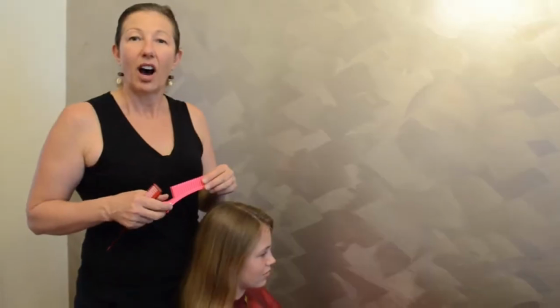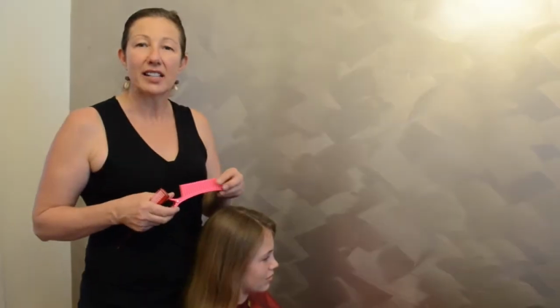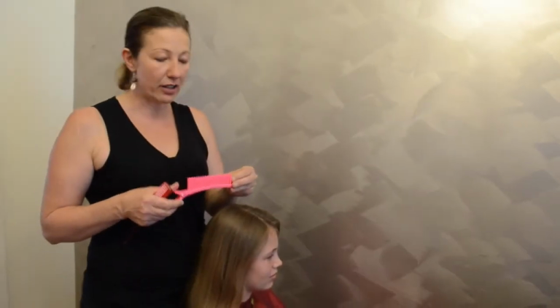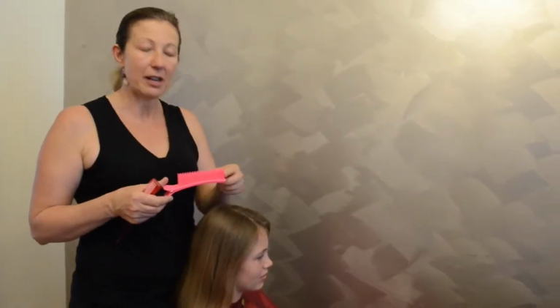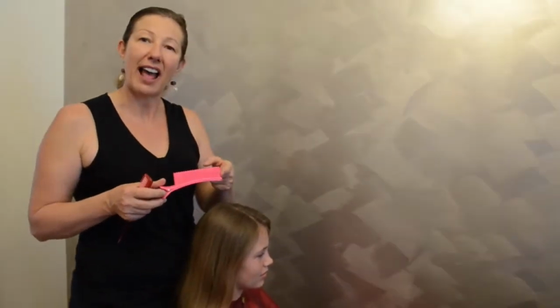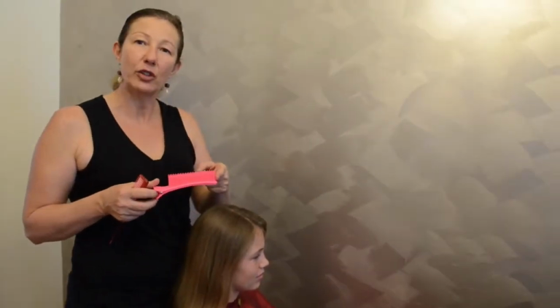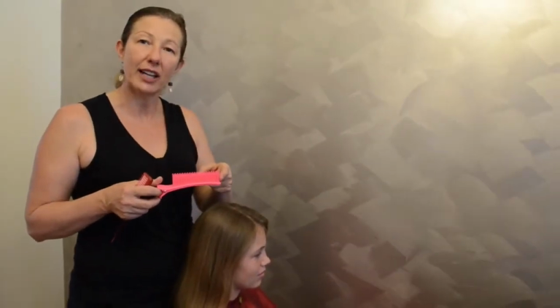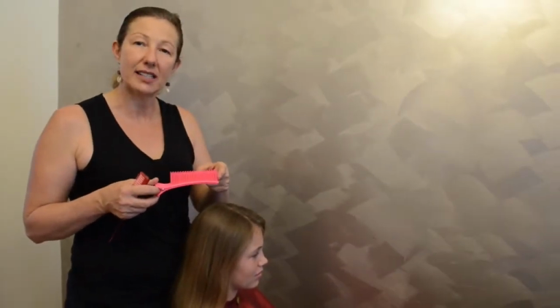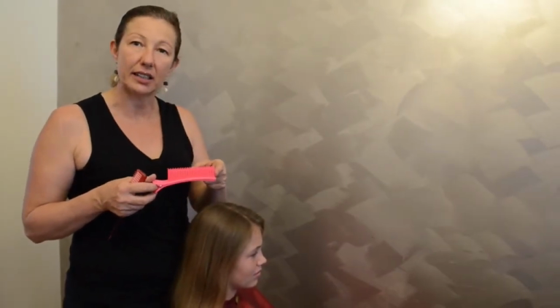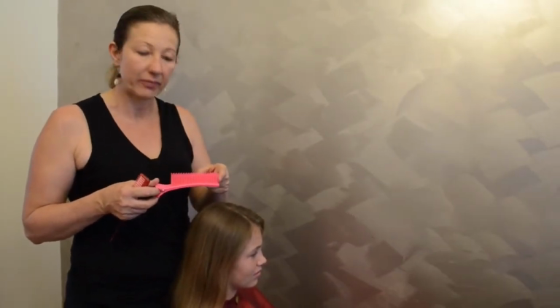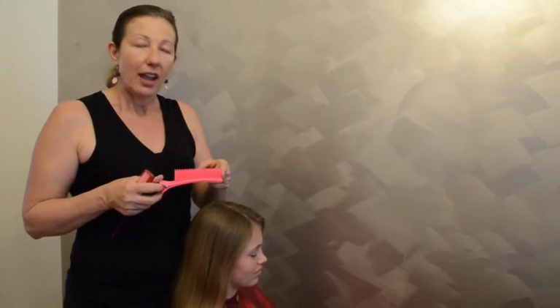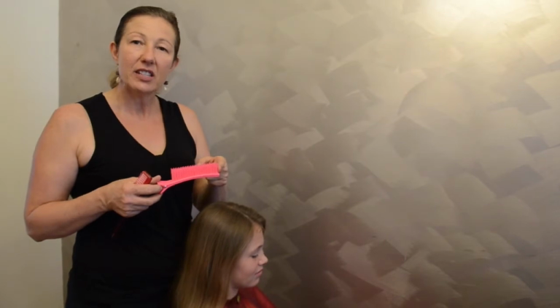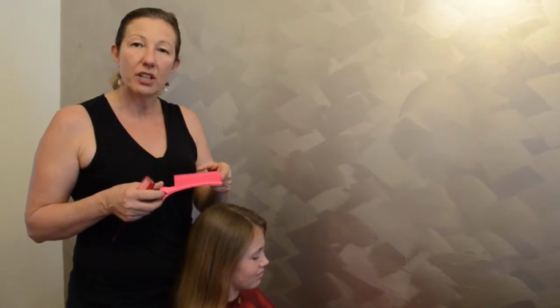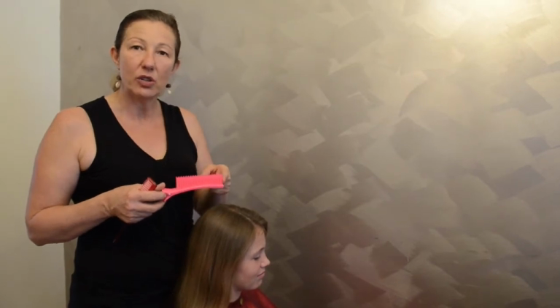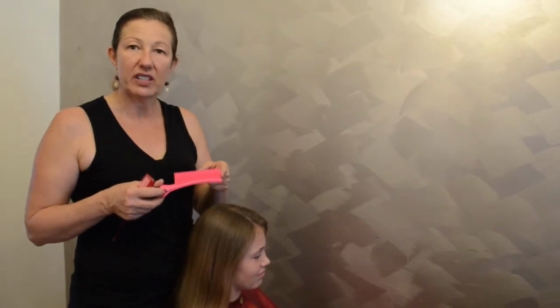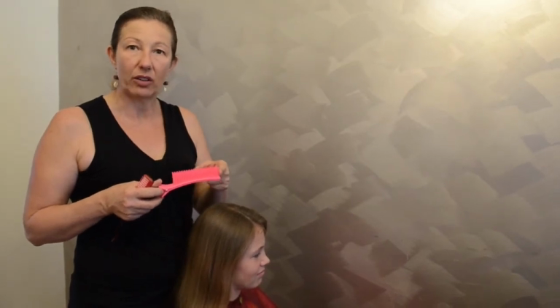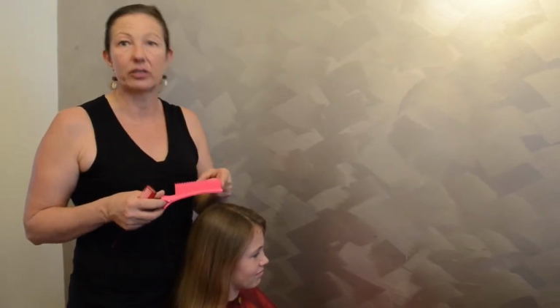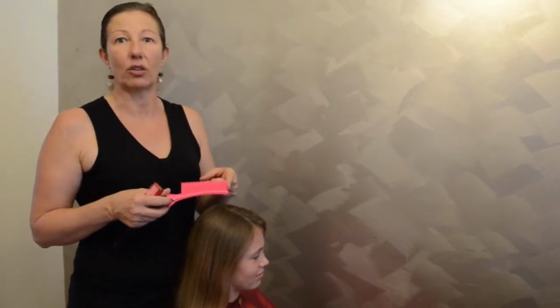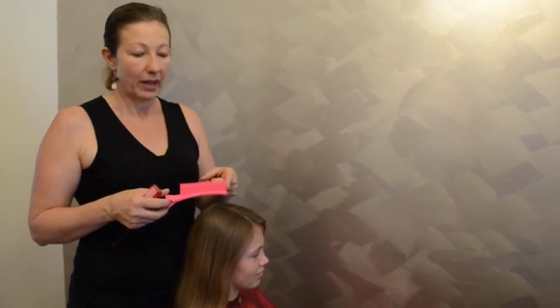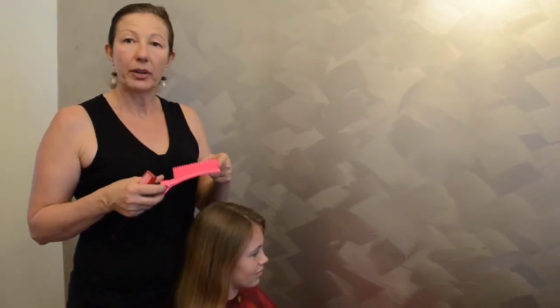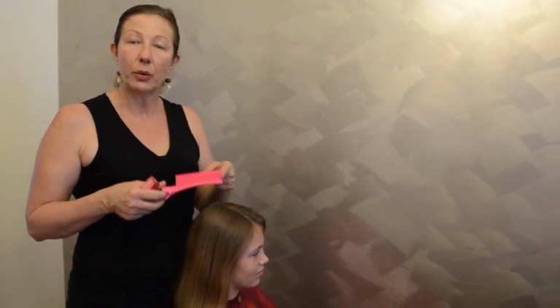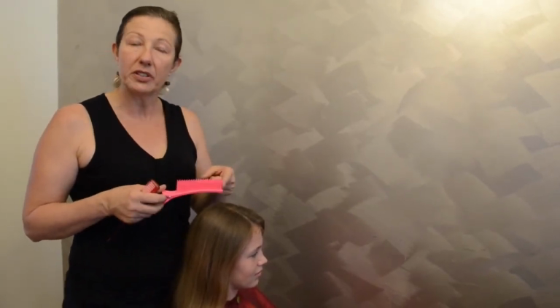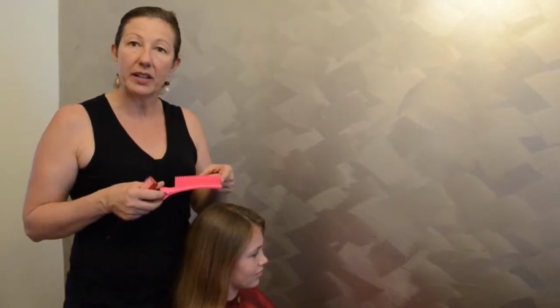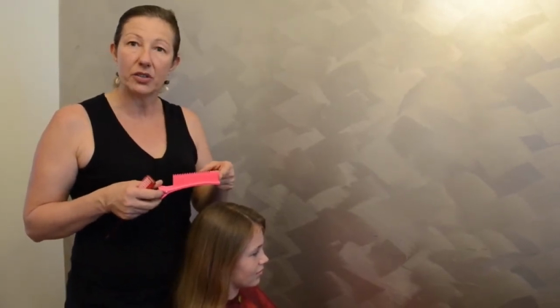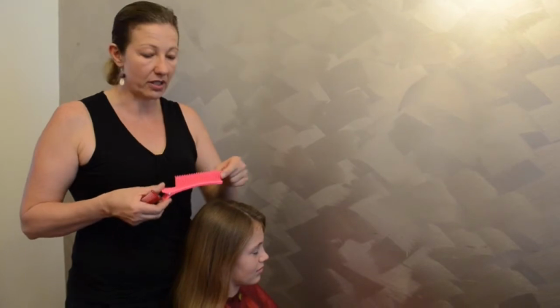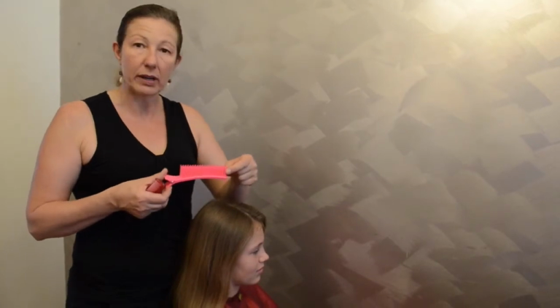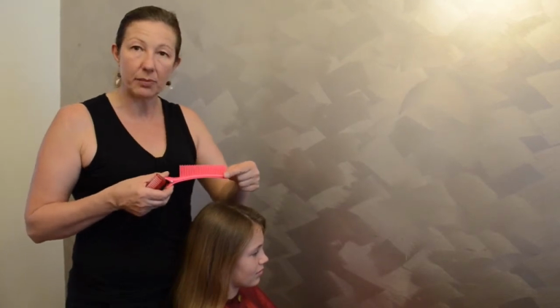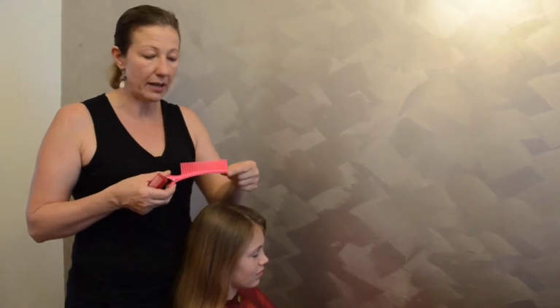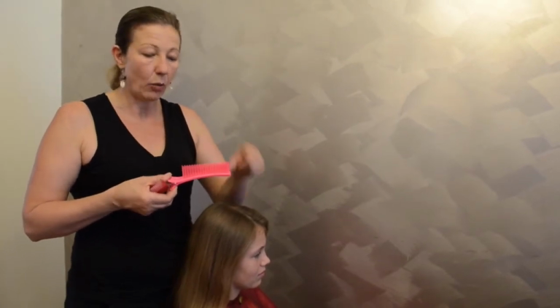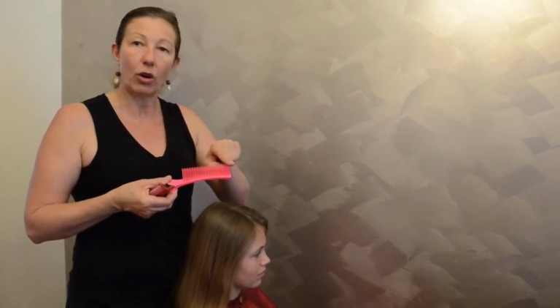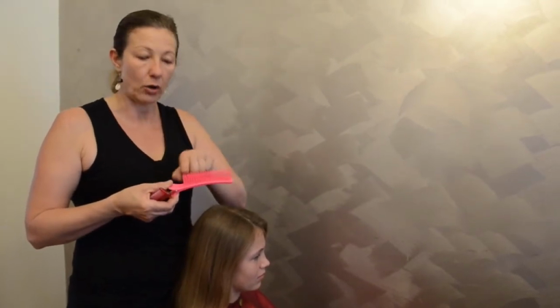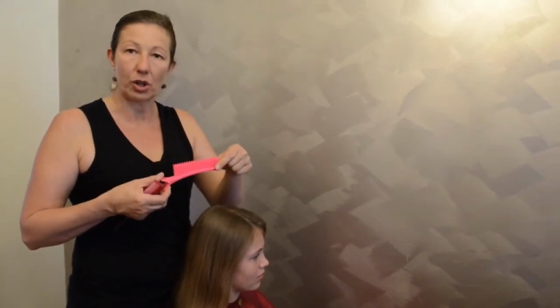Today's video is going to be about our new Glide Assistant clips. These tools can be used in the salon non-stop. I'm going to show you a couple of different ways to use them. It's a really simple clip which has got a grip on top.